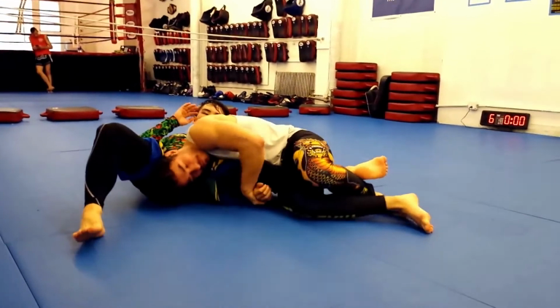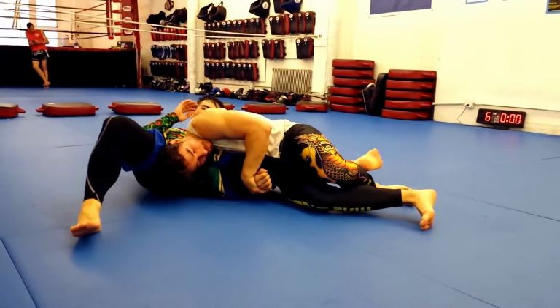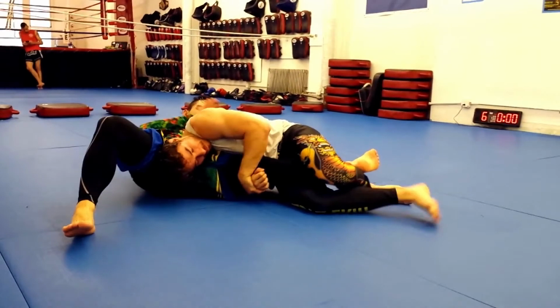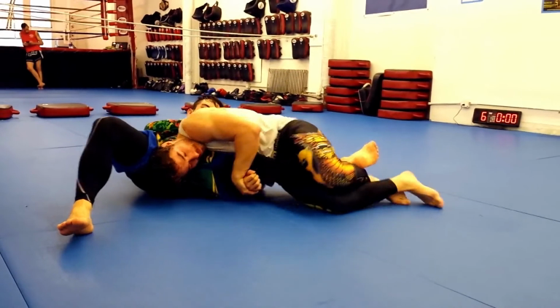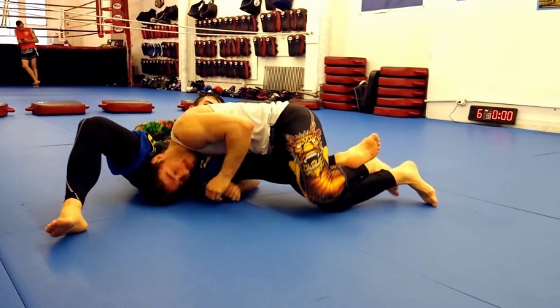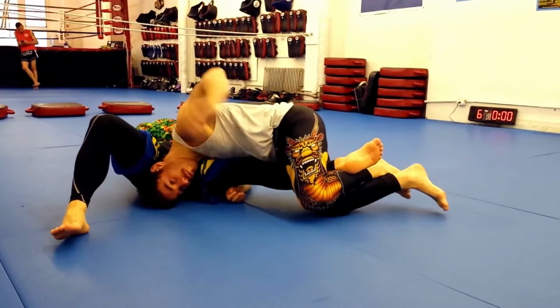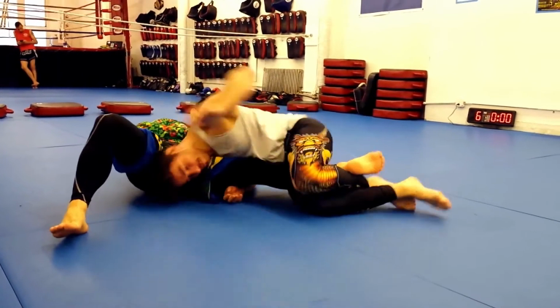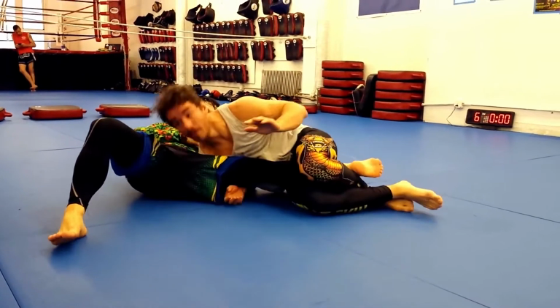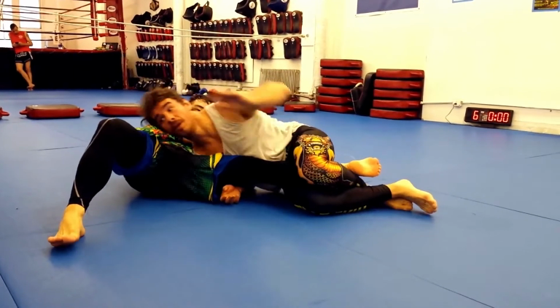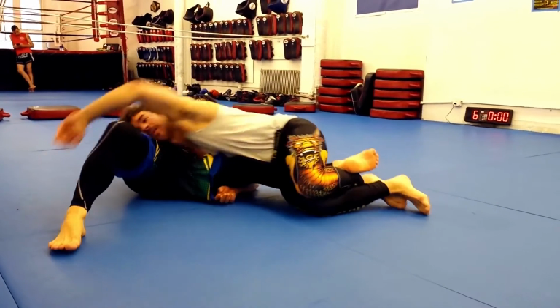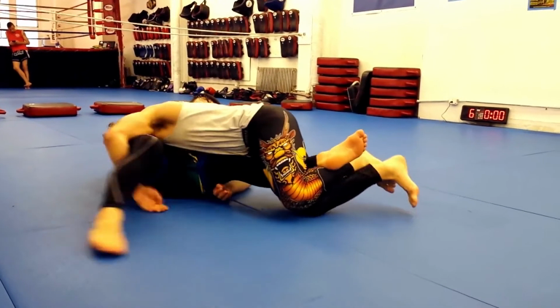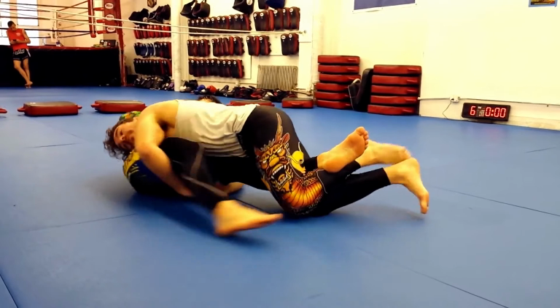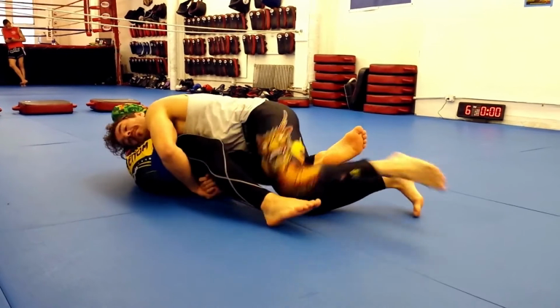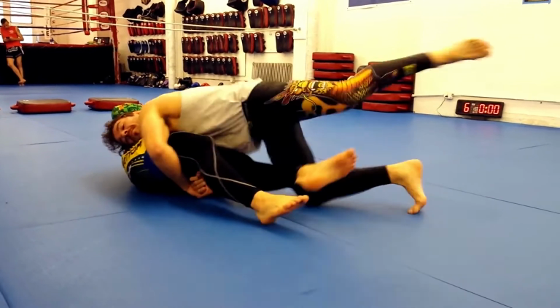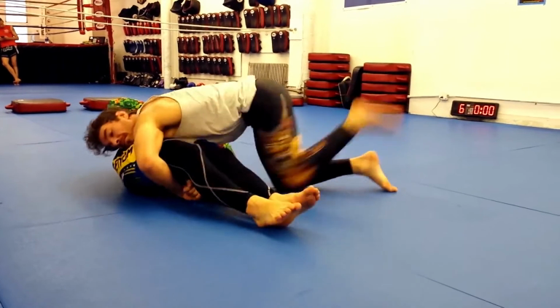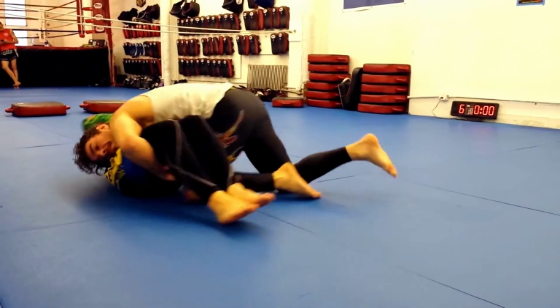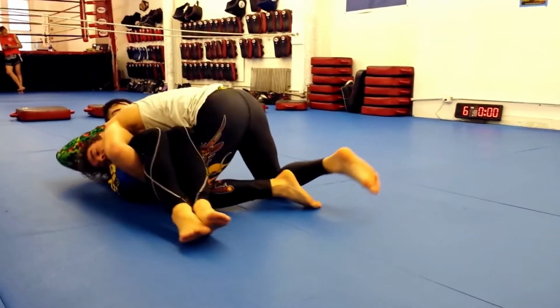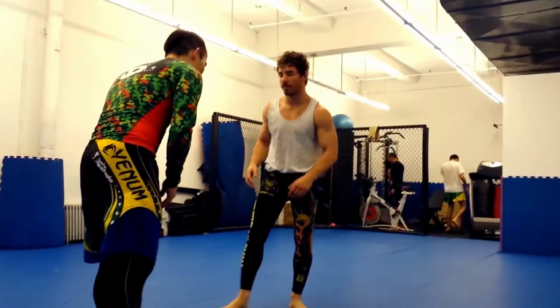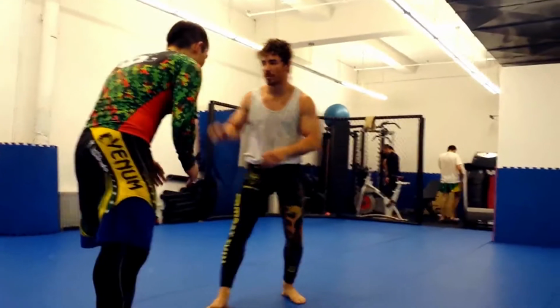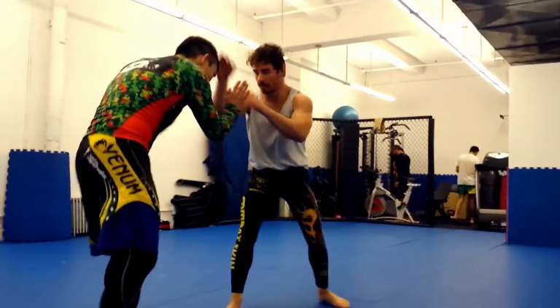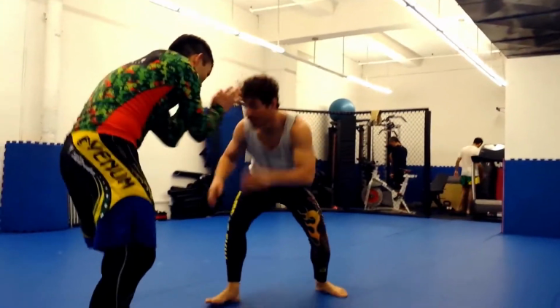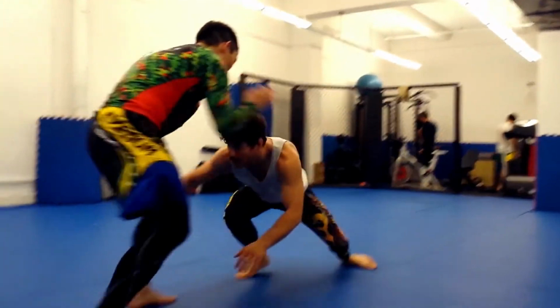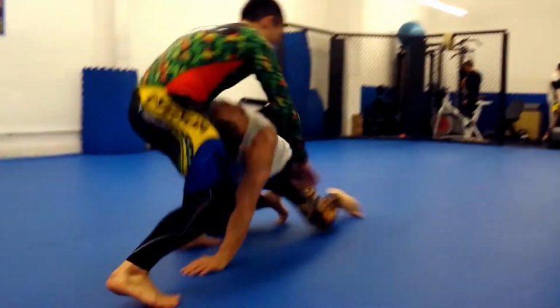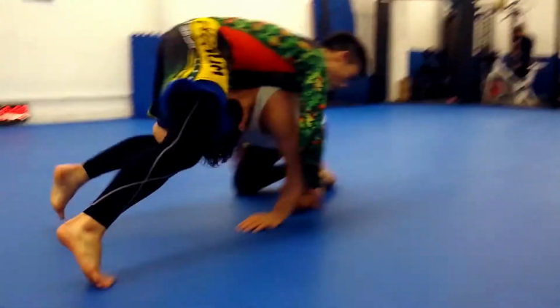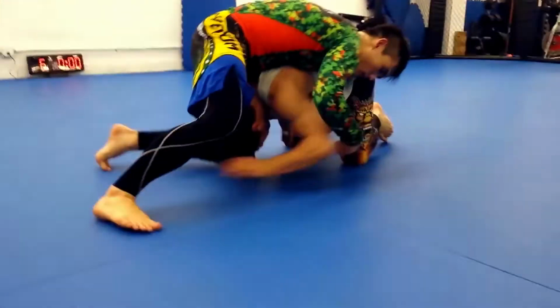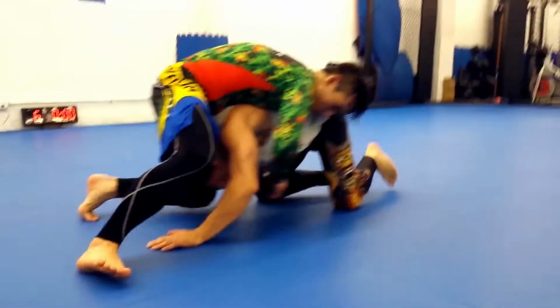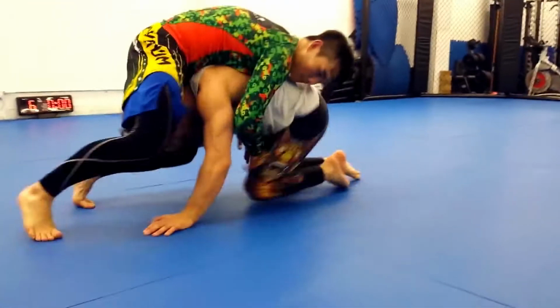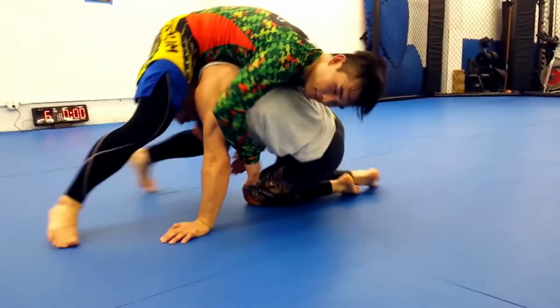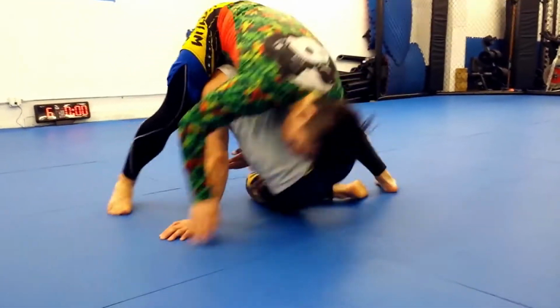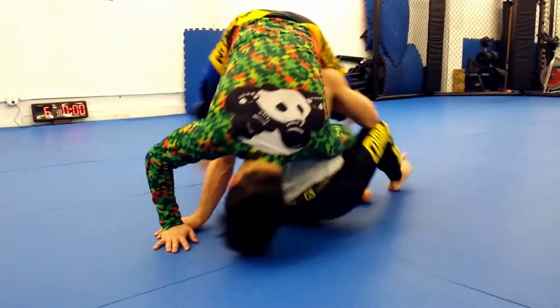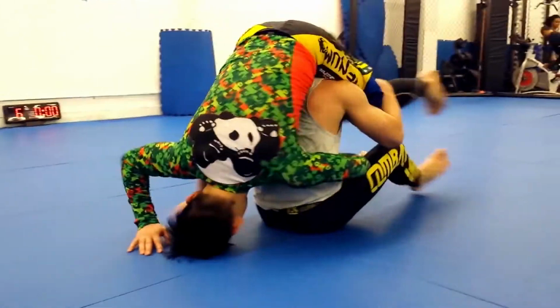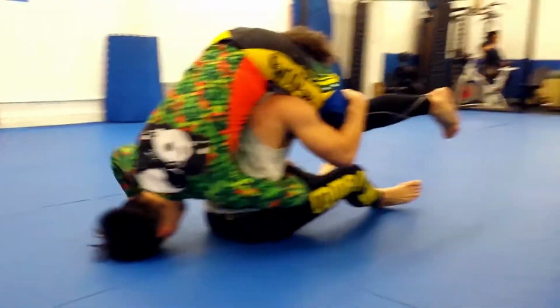I still slide under my opponent, posting one arm to help me slide, but instead of lifting, I sit to my inside hip while pulling on the leg I'm controlling.